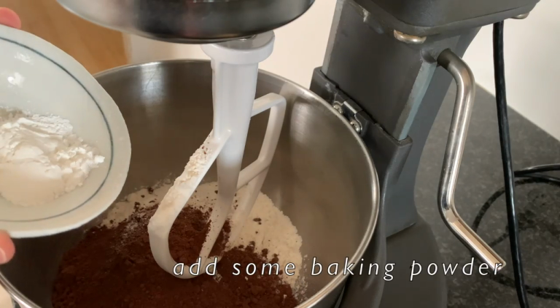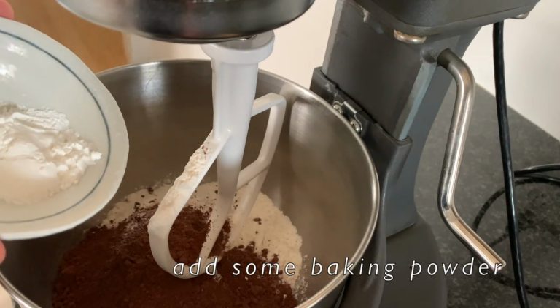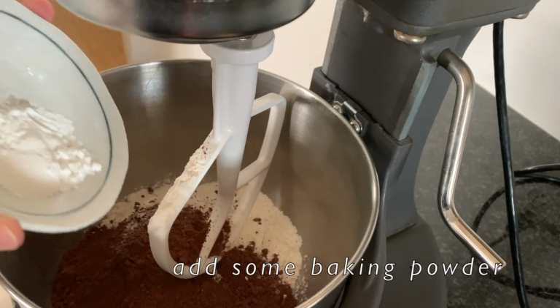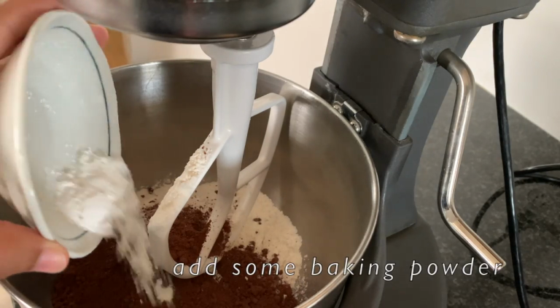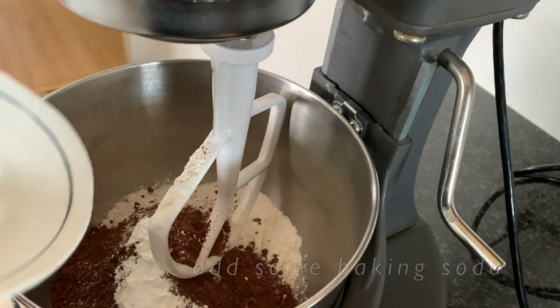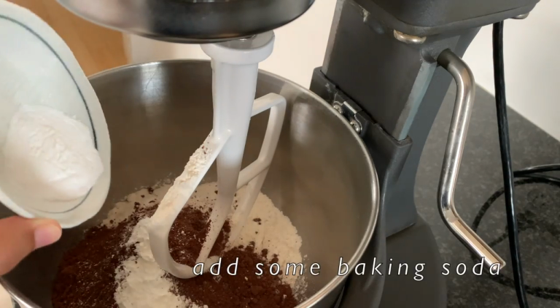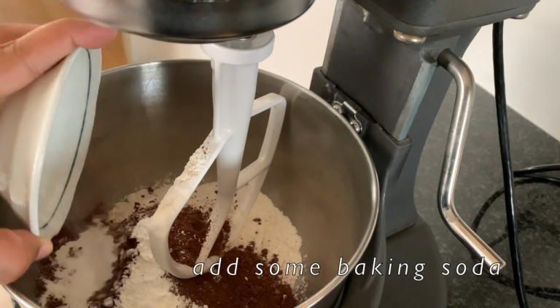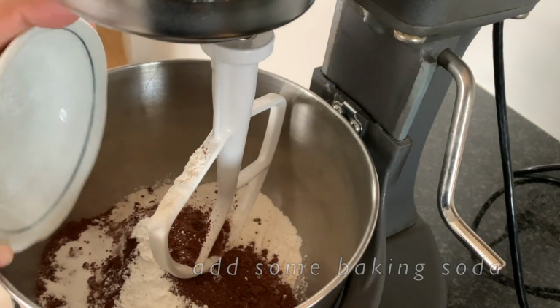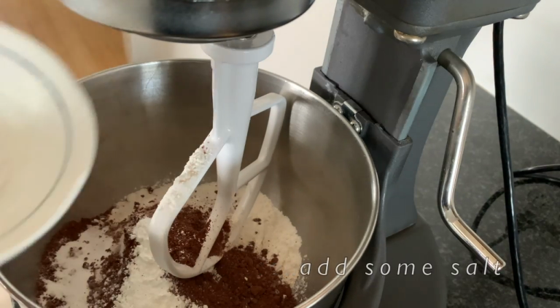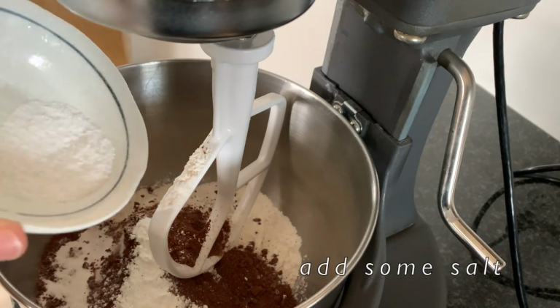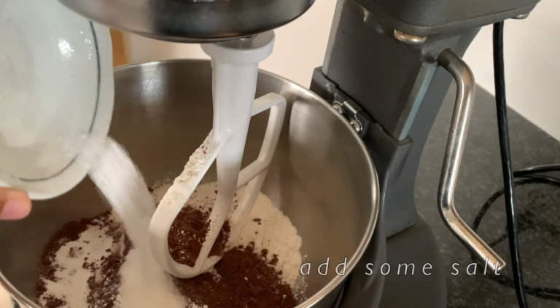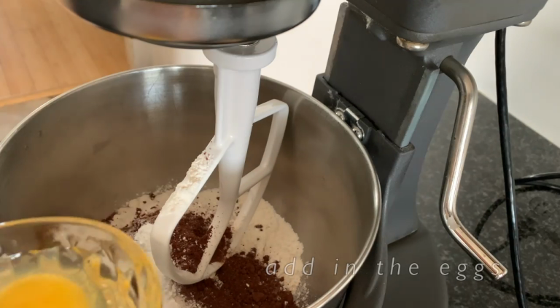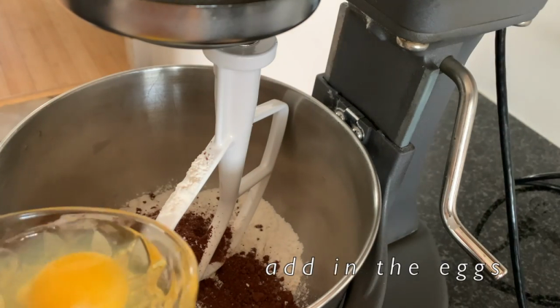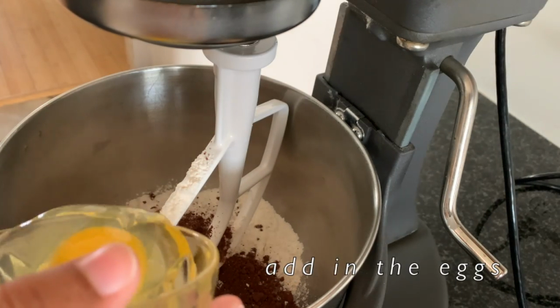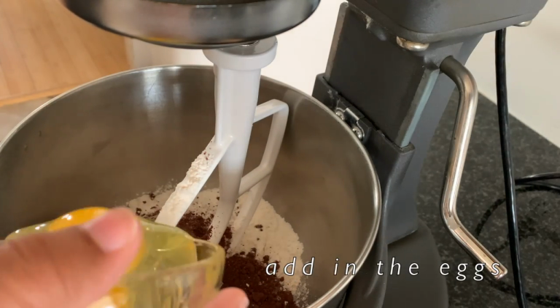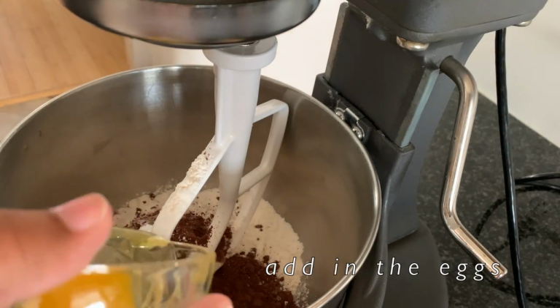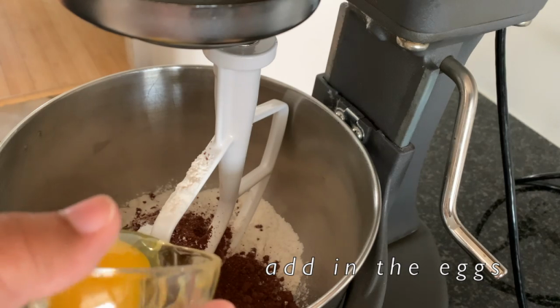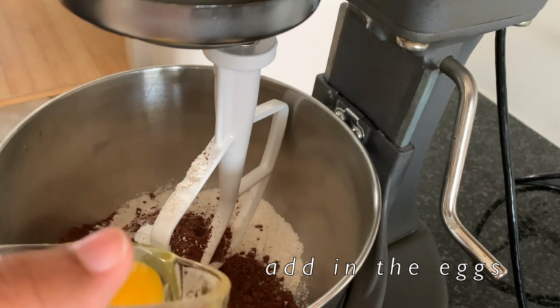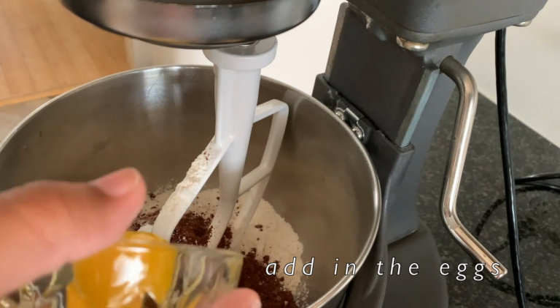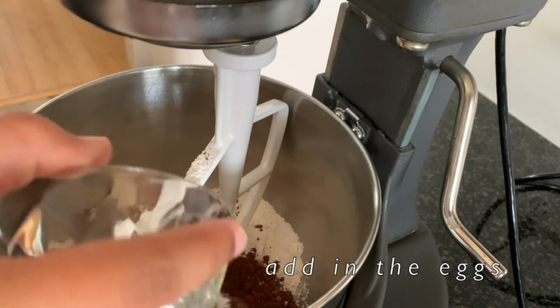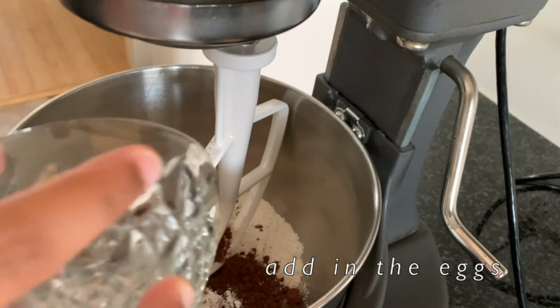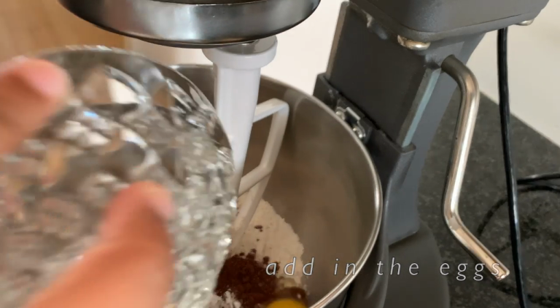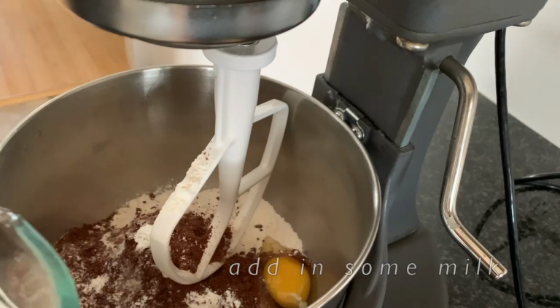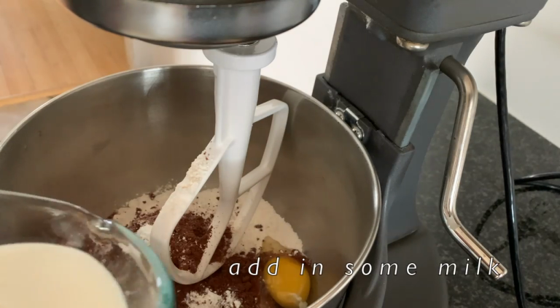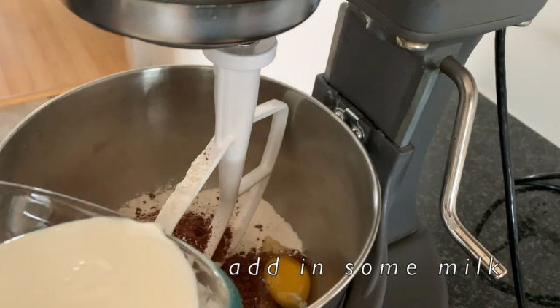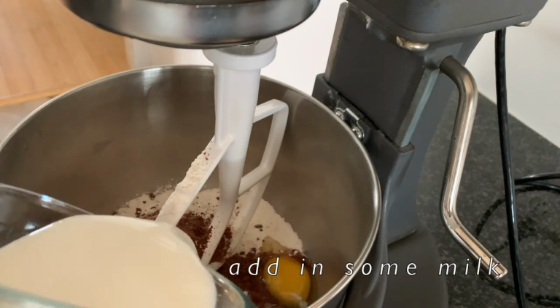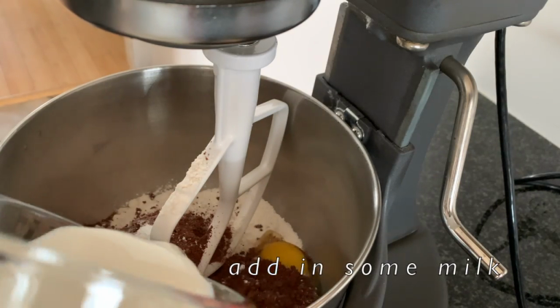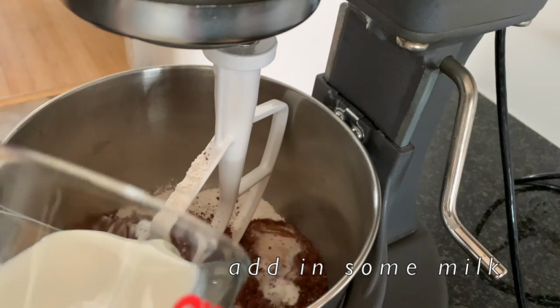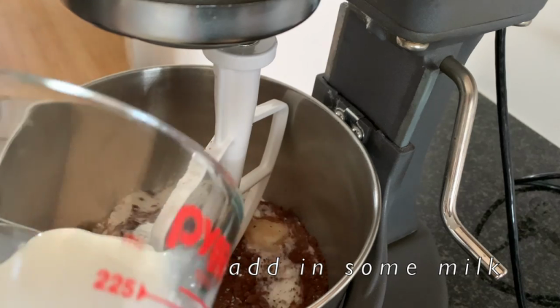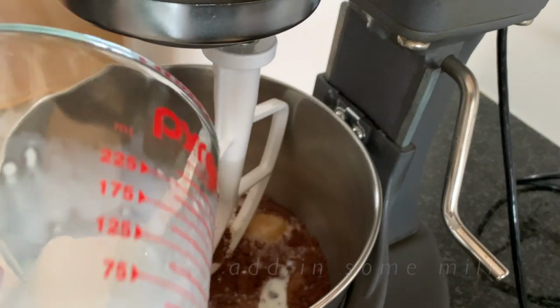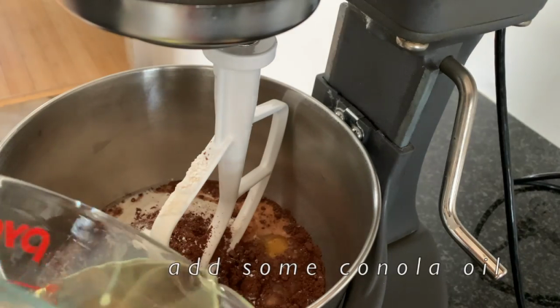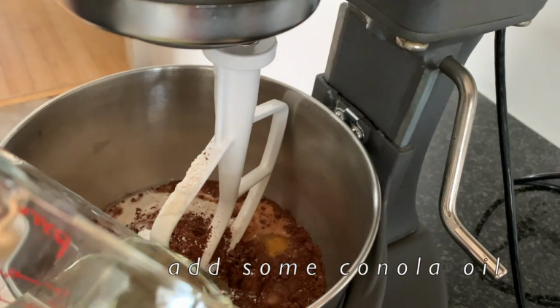Then we're going to put in some baking powder and some baking soda, then some salt. For the wet ingredients, we're going to put in some eggs, some milk, and some canola oil.